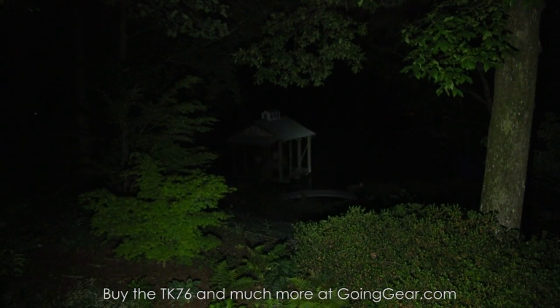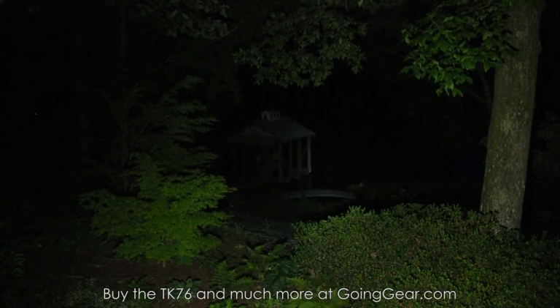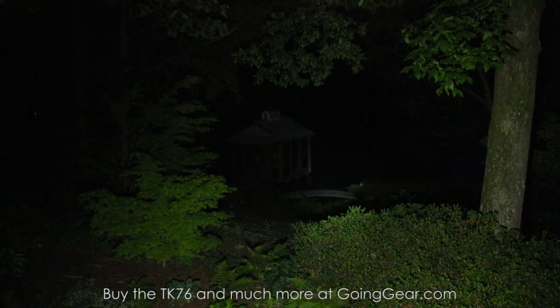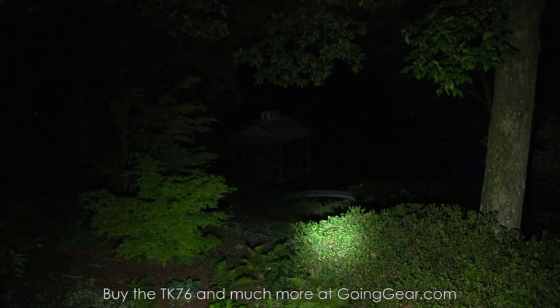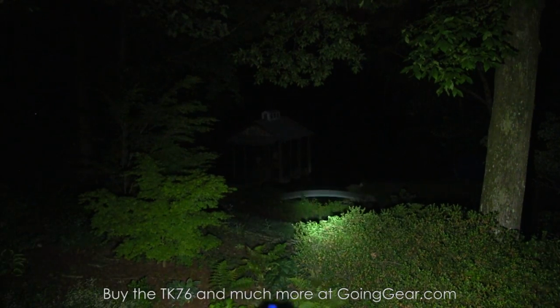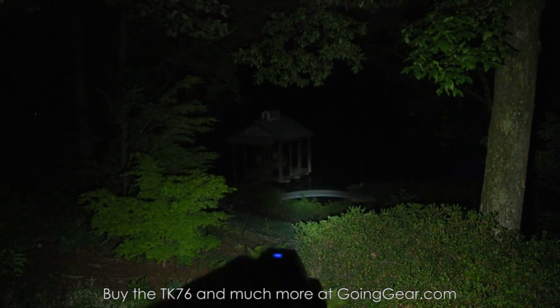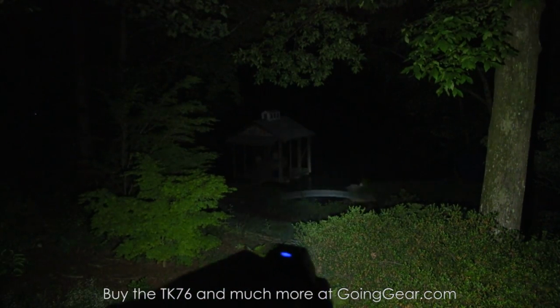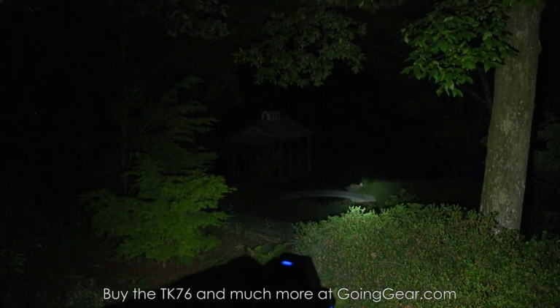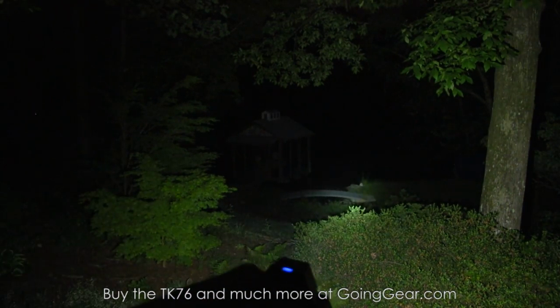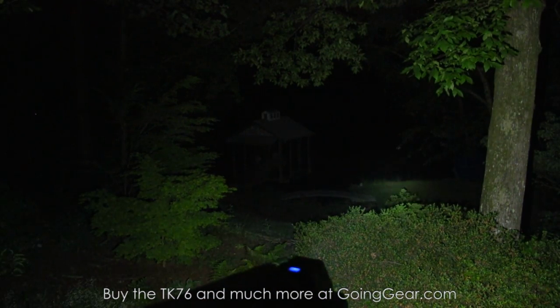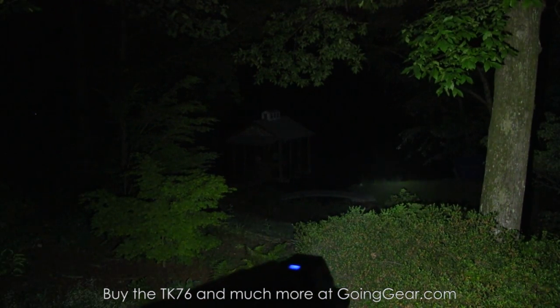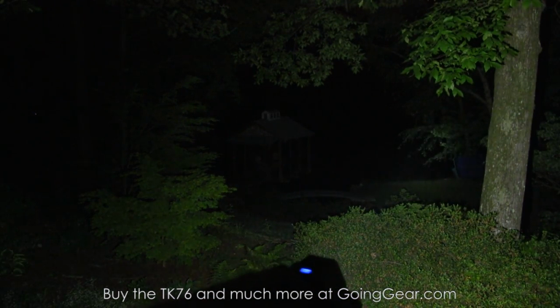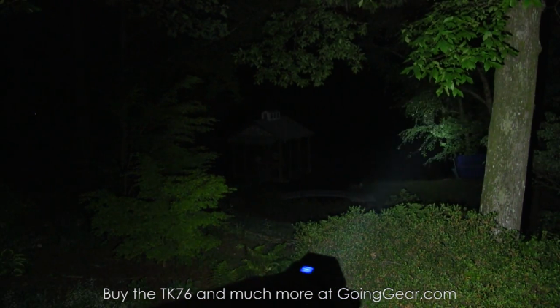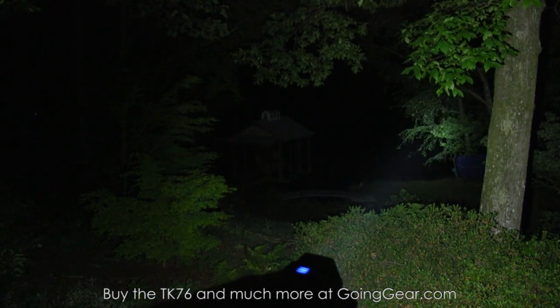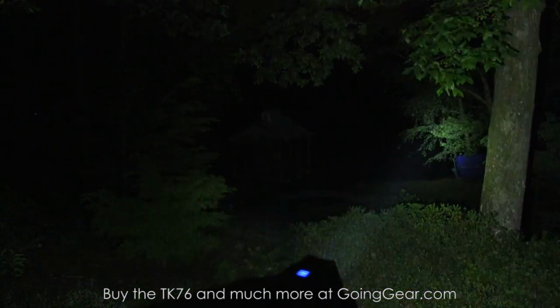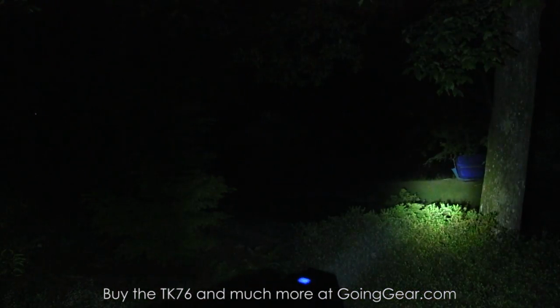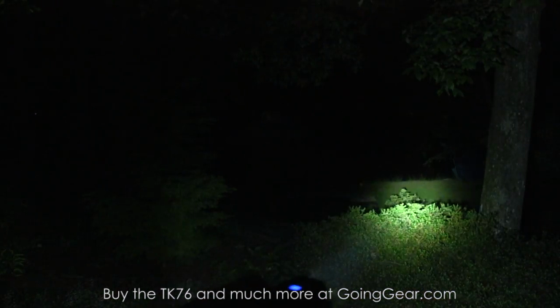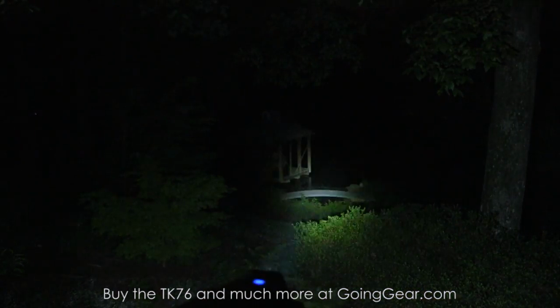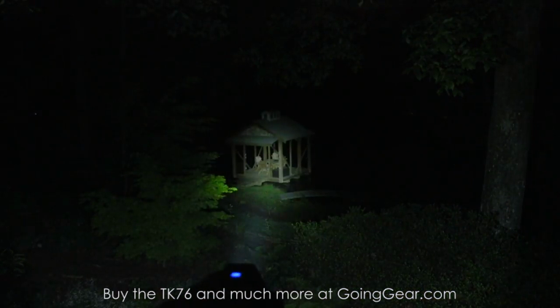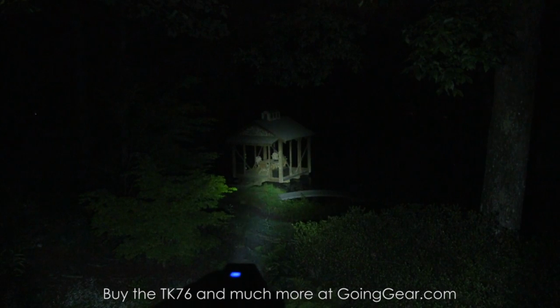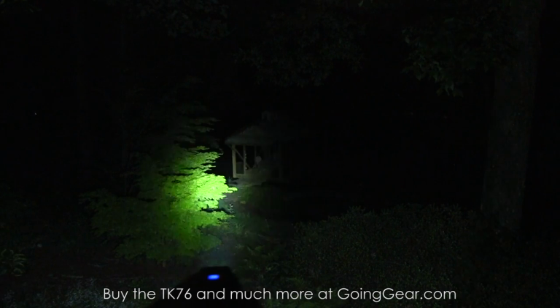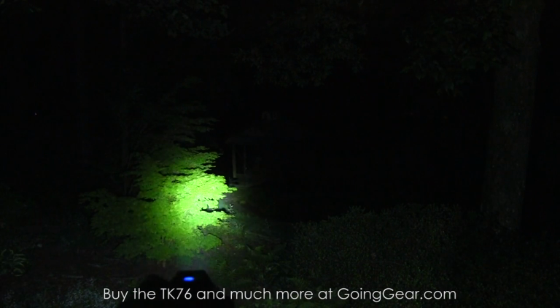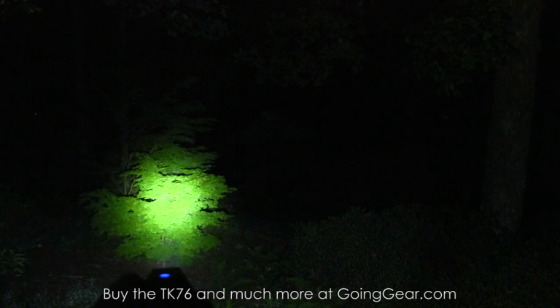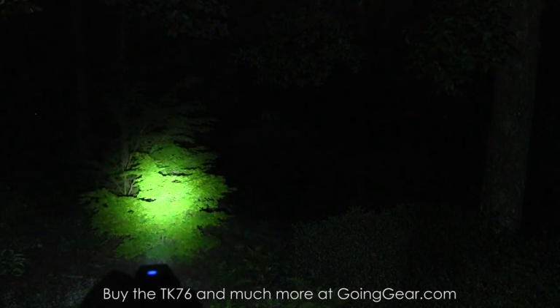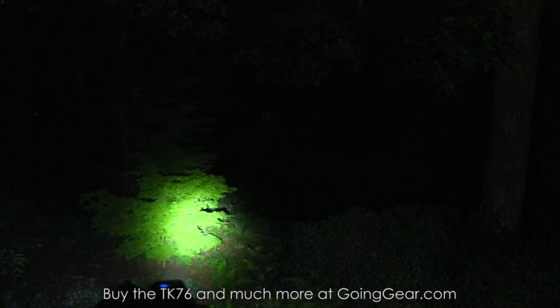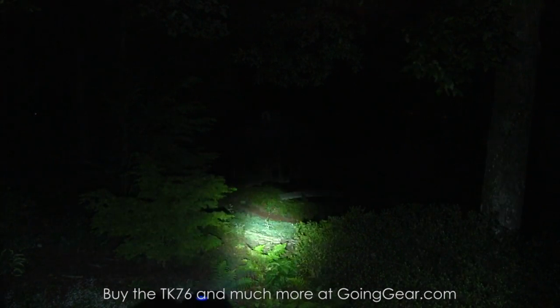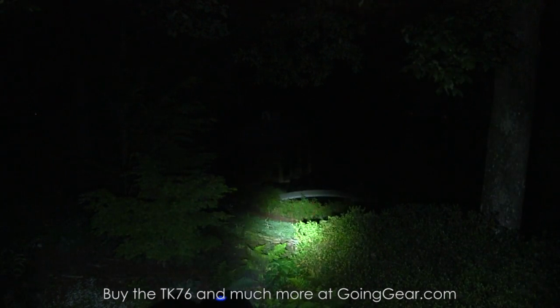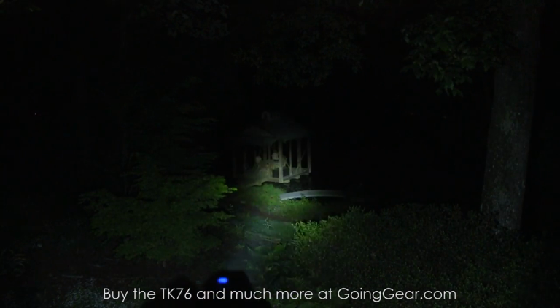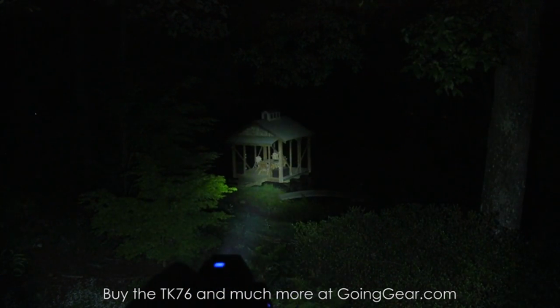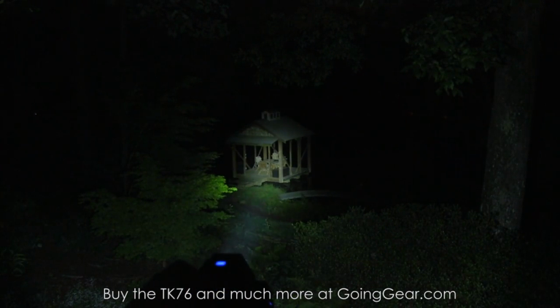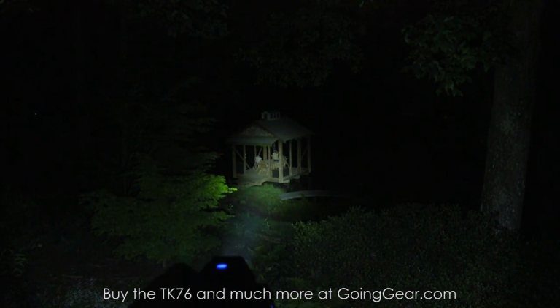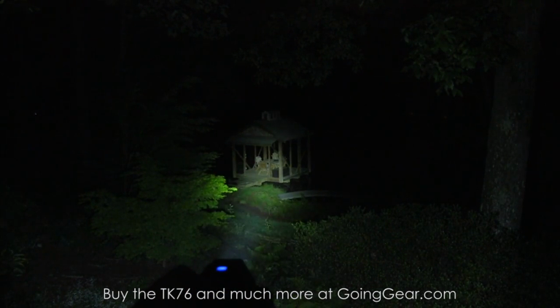So there you go, that's the Phoenix TK76. If you like it you can buy it from us at goinggear.com. And again, we have an extended review that goes into all this more in depth. That's it — thanks for watching.